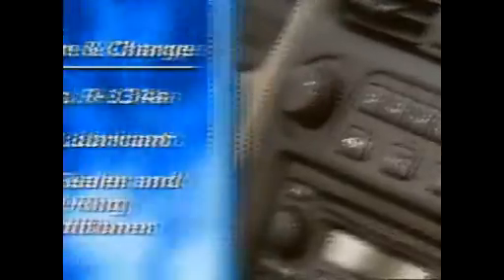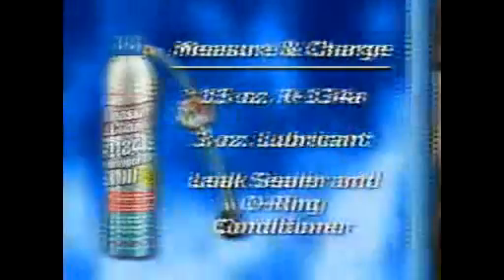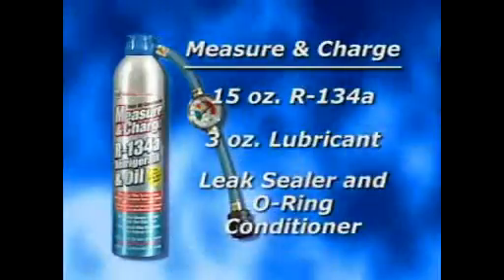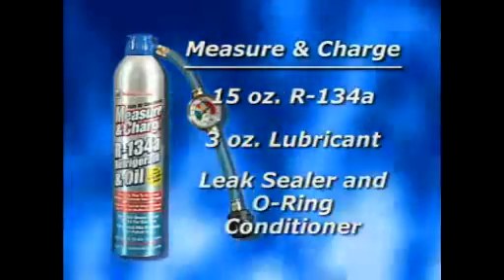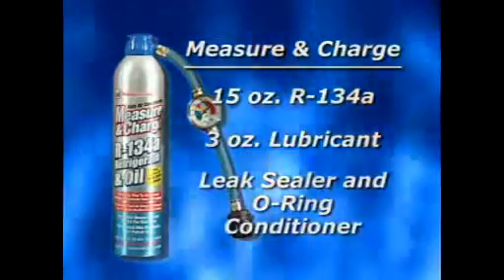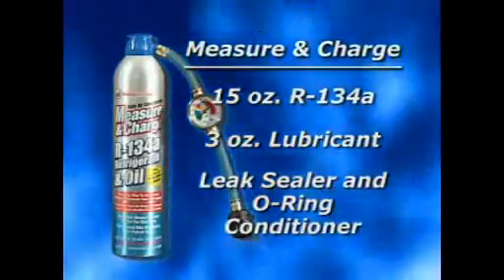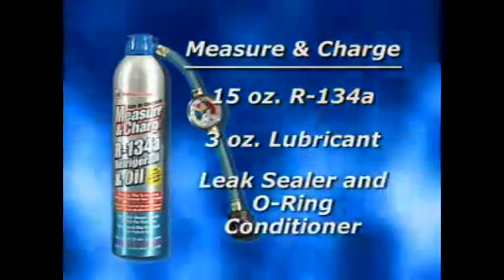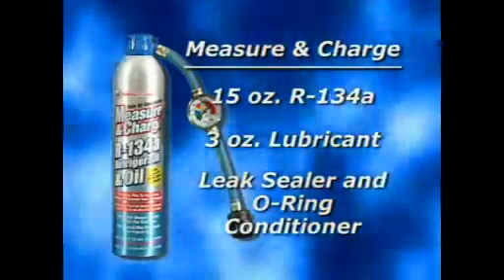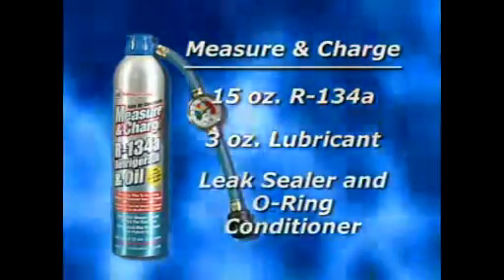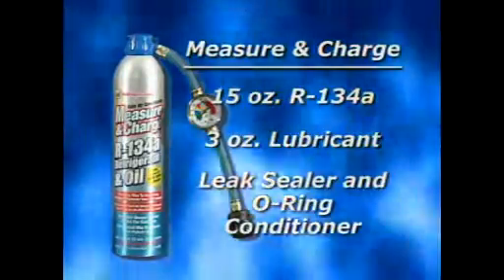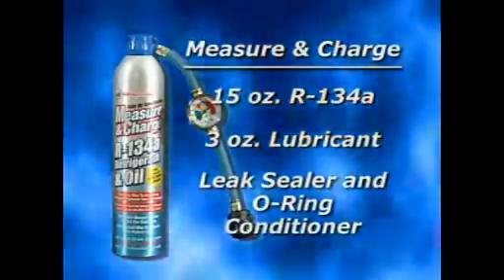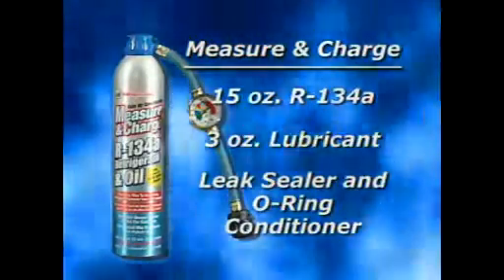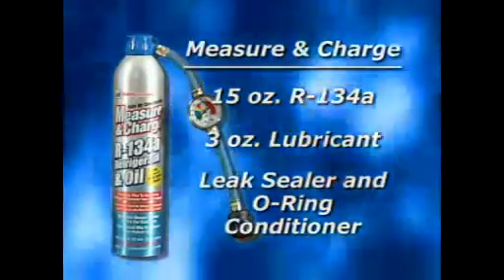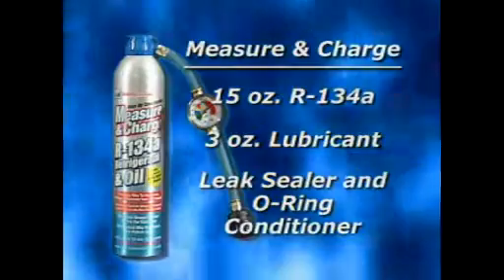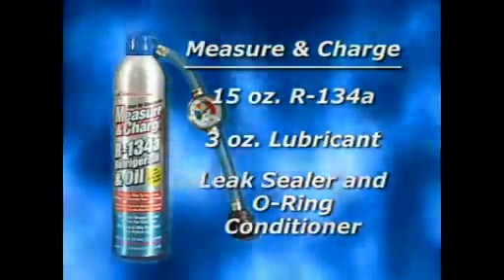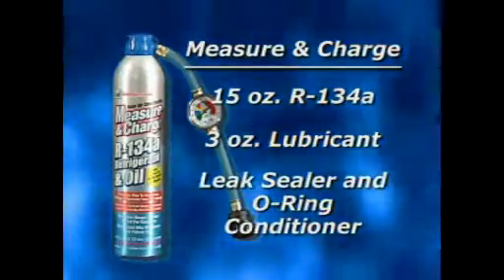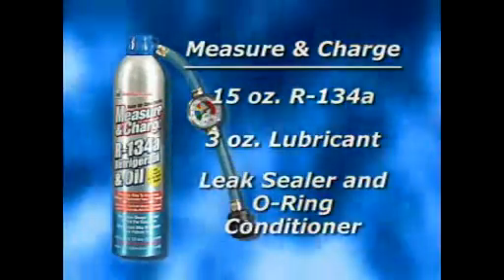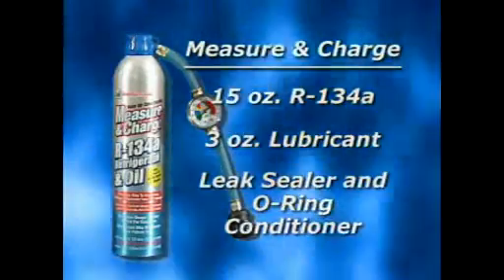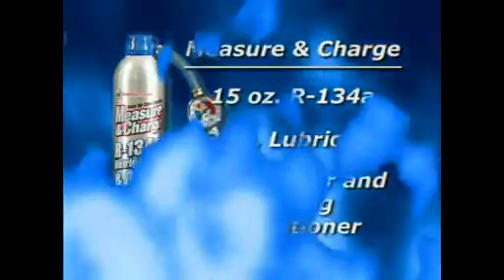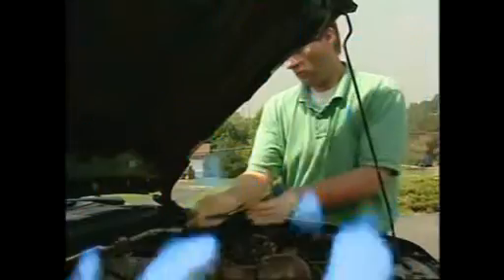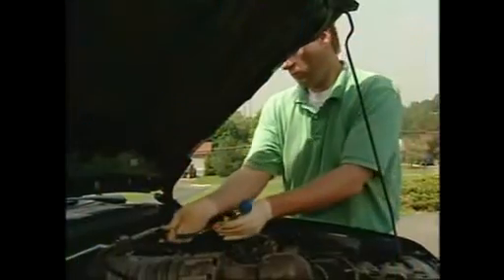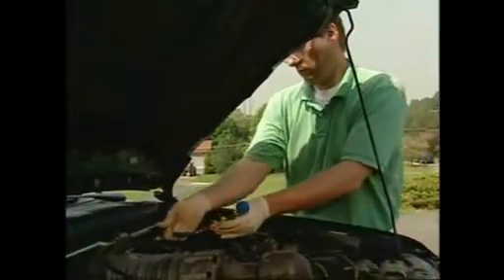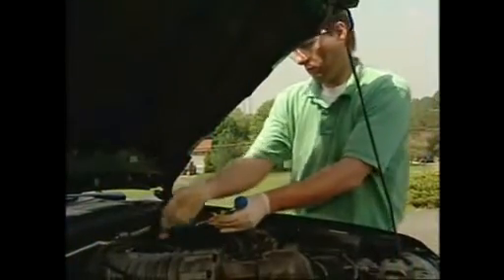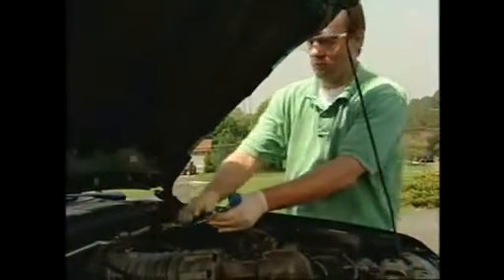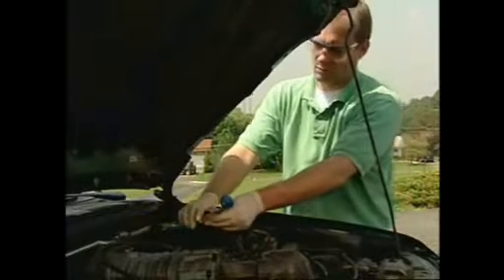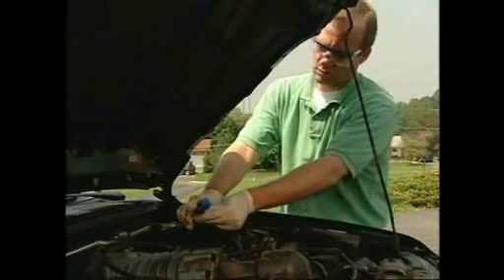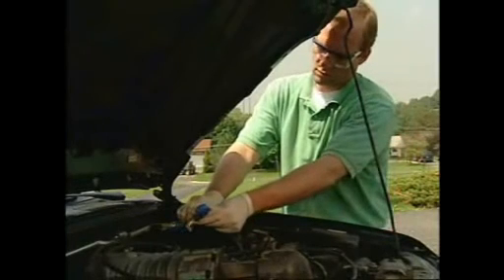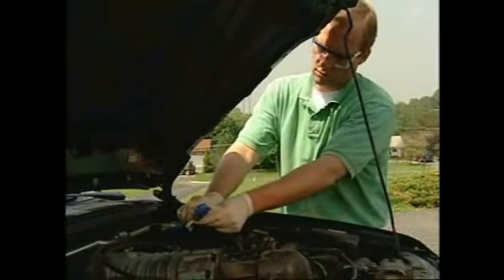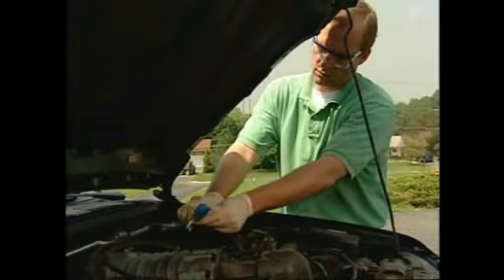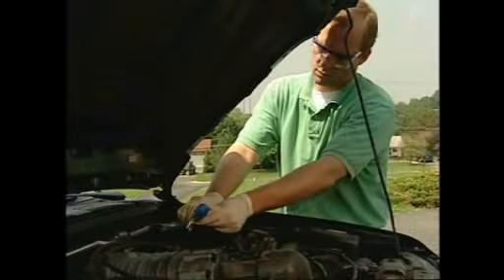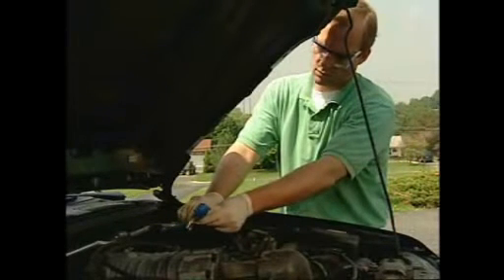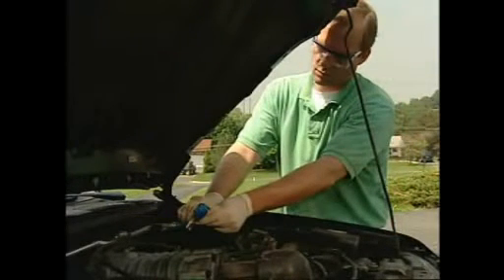In addition to R134A refrigerant, Measure and Charge contains system lubricant along with leak sealer and O-ring conditioner. Measure and Charge also comes with a reusable pressure gauge, allowing you to check the refrigerant level anytime.